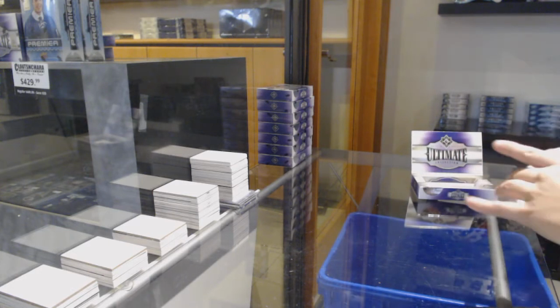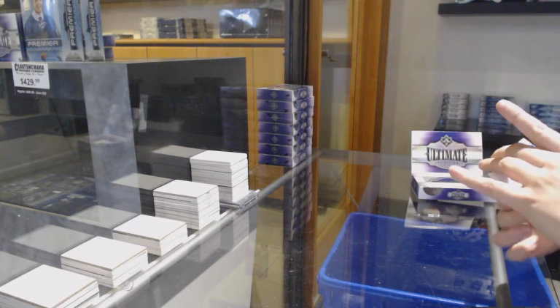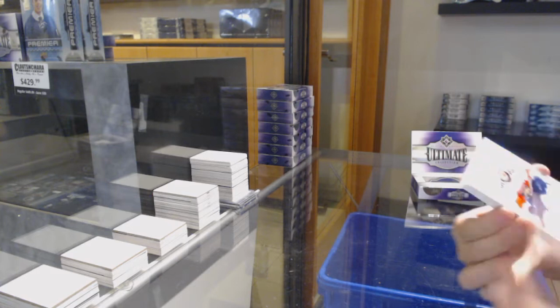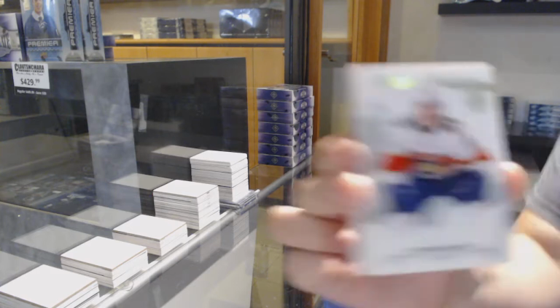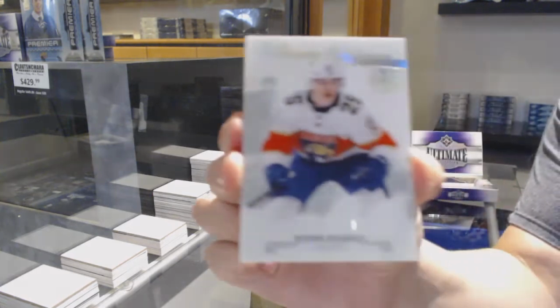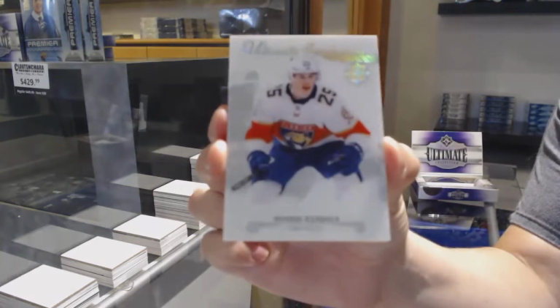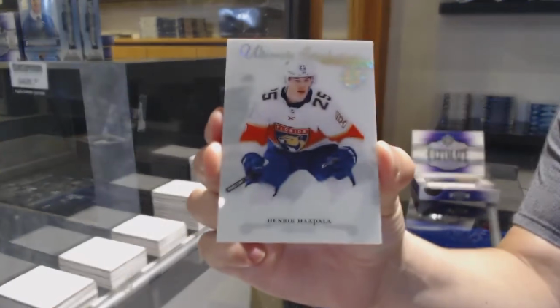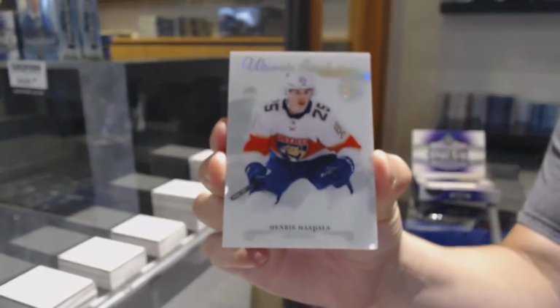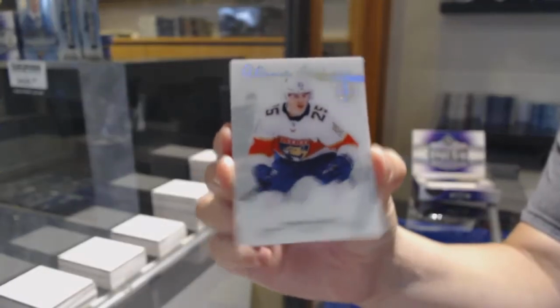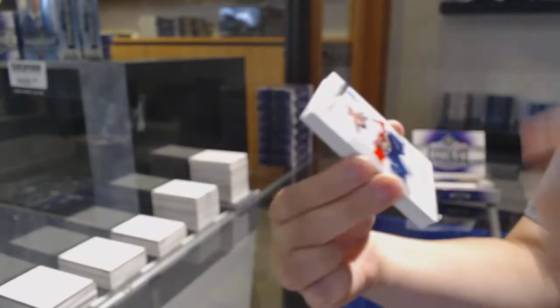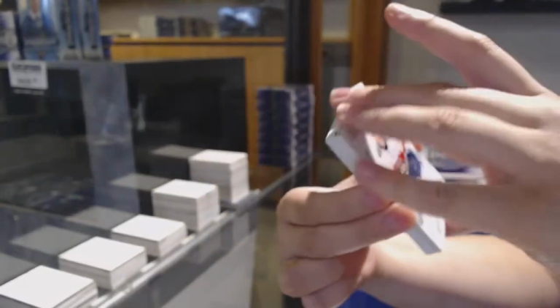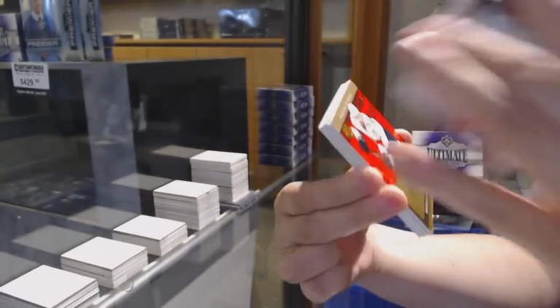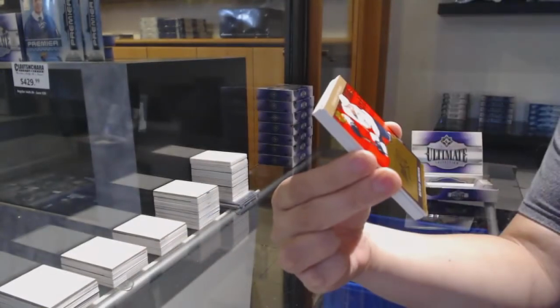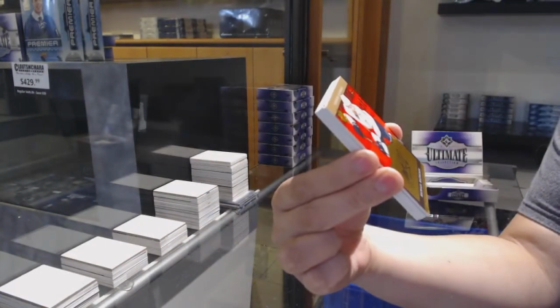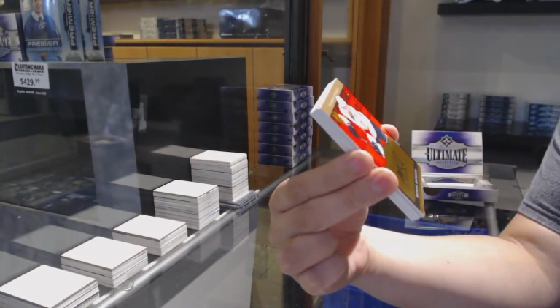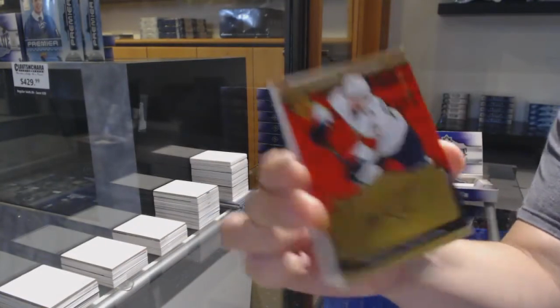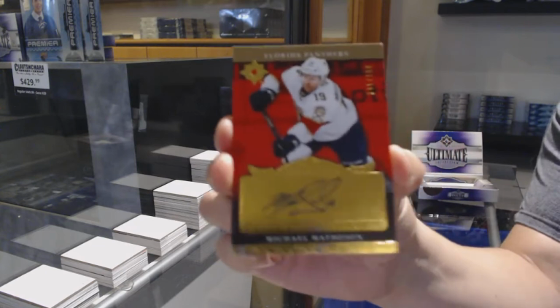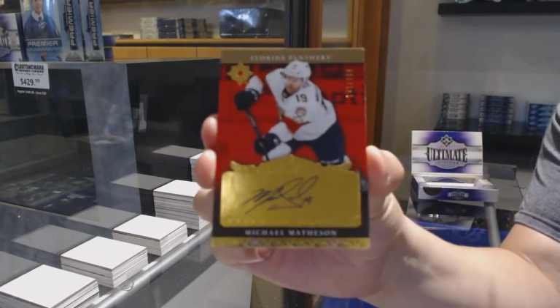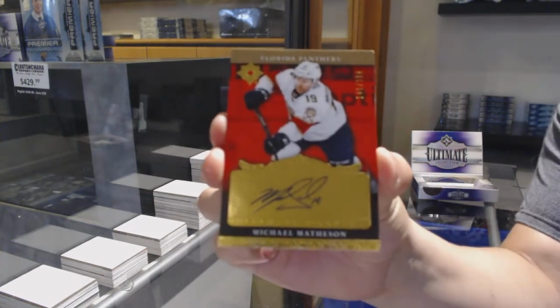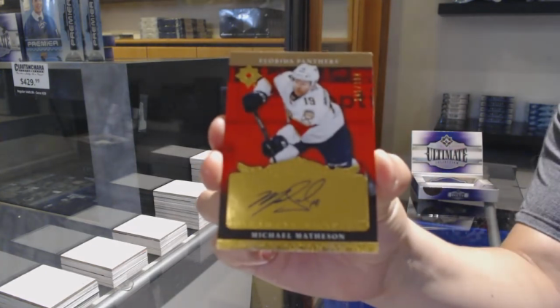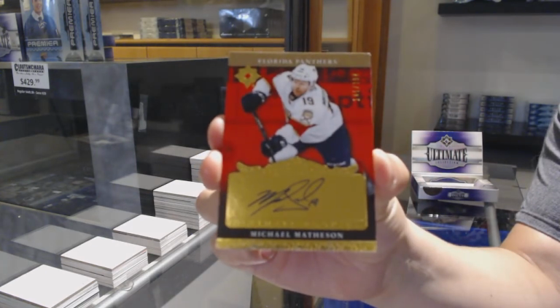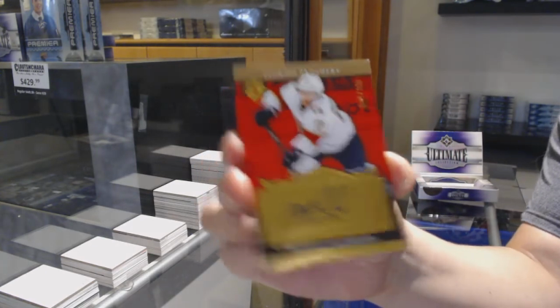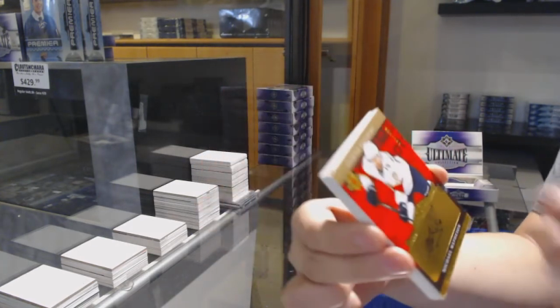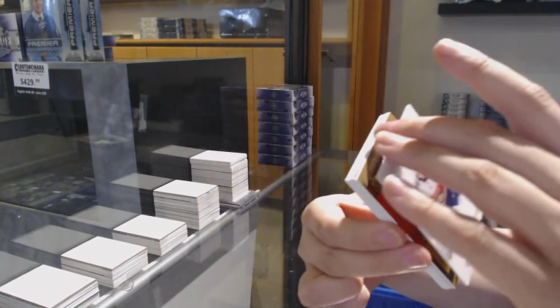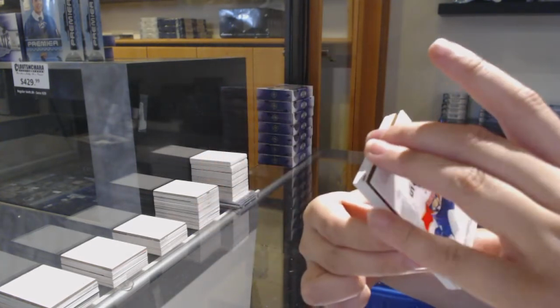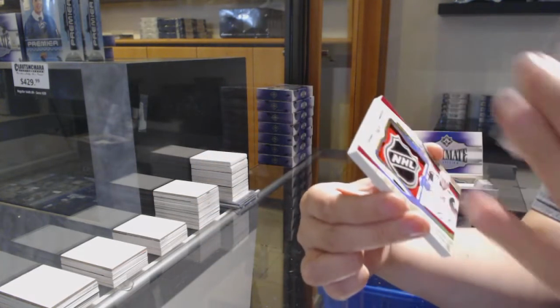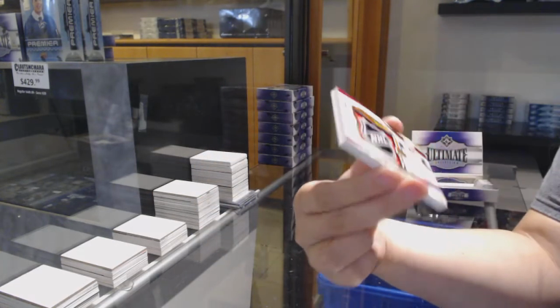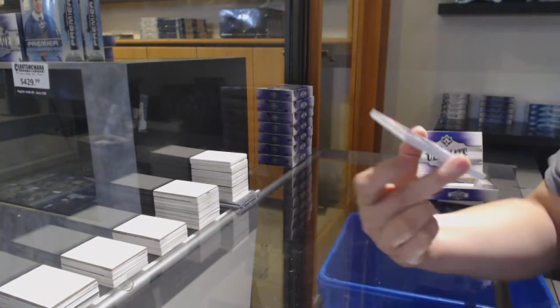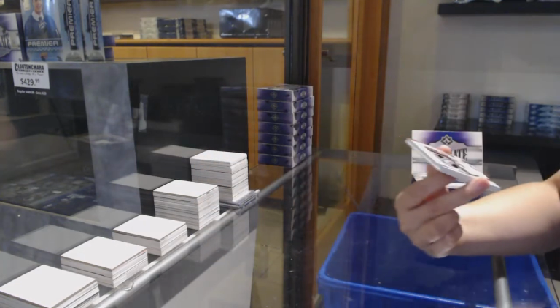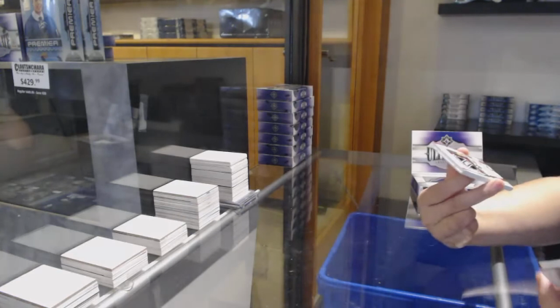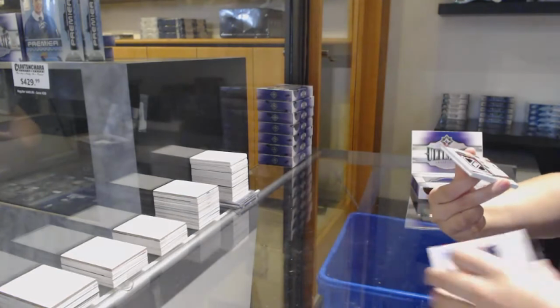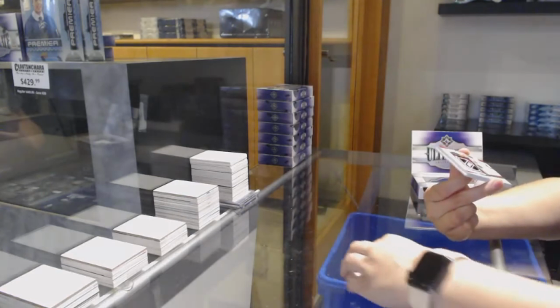We've got introductions for the Florida Panthers of Henrik Hoppala. Retro rookie auto numbered to 199 for Florida of Michael Matheson. Oh wow, we're starting off pretty great.